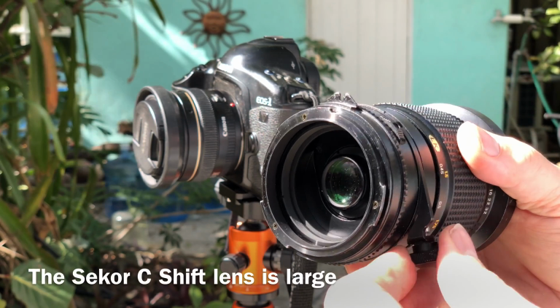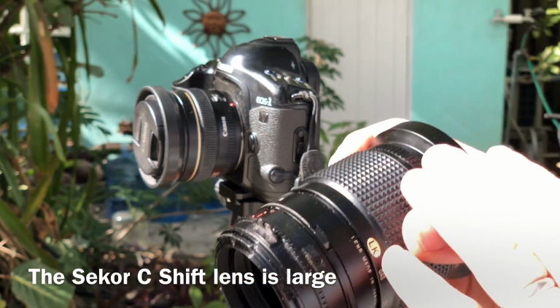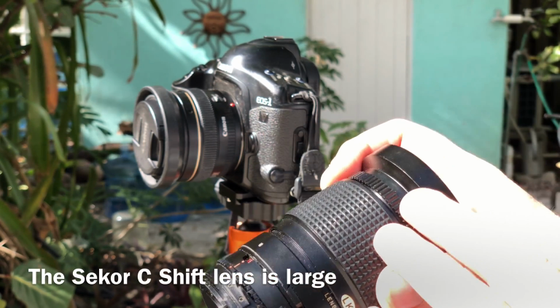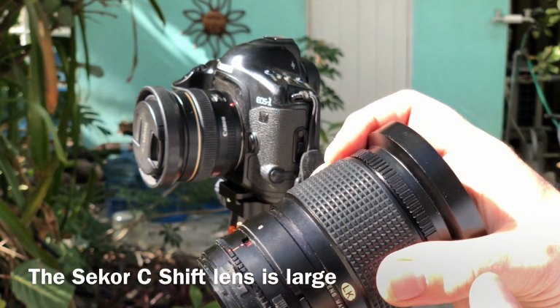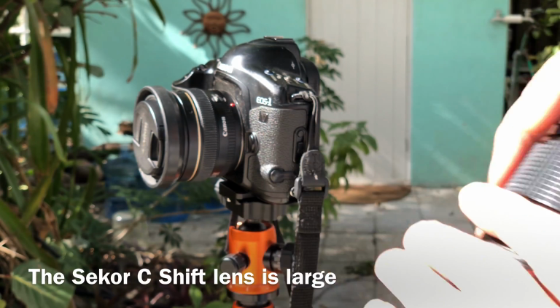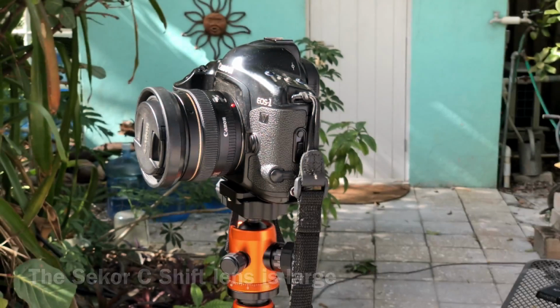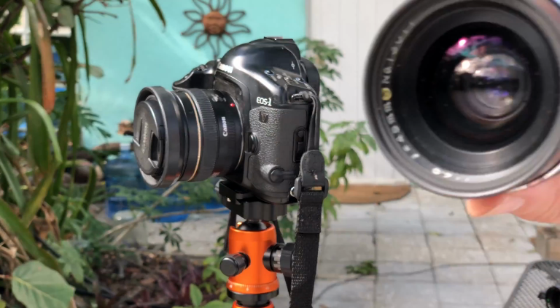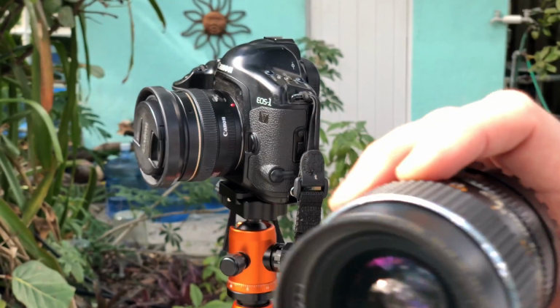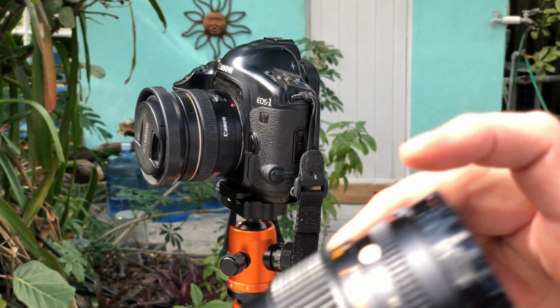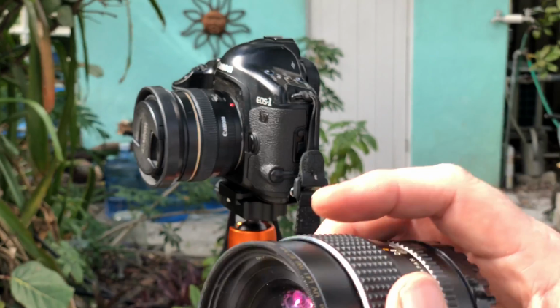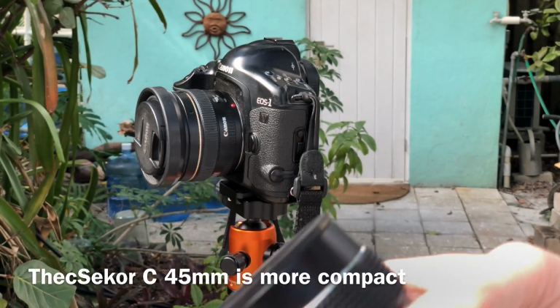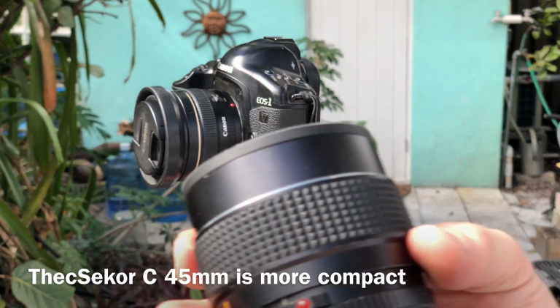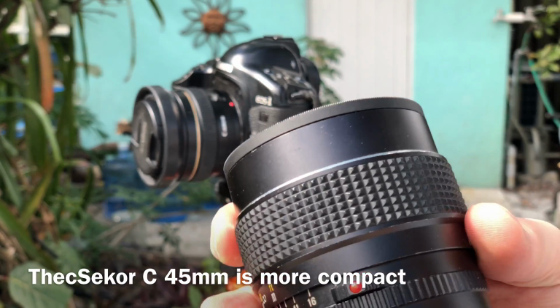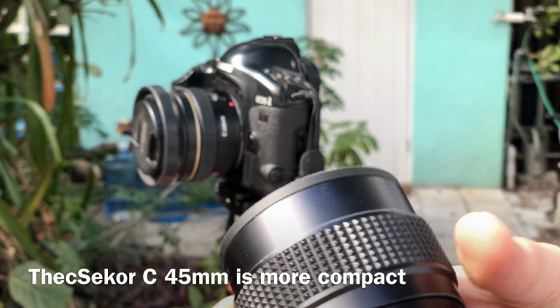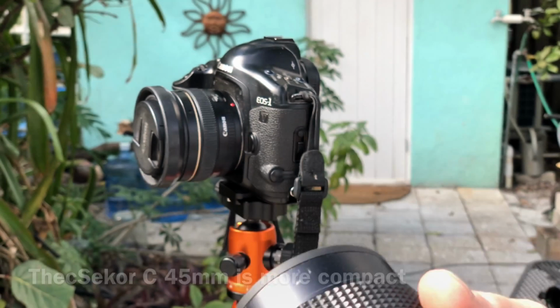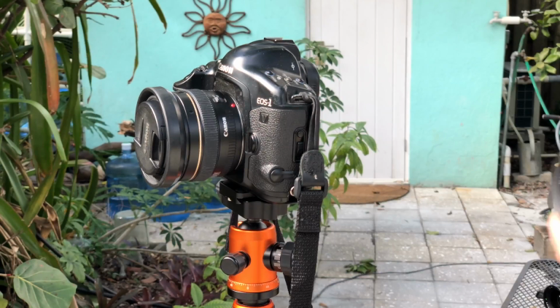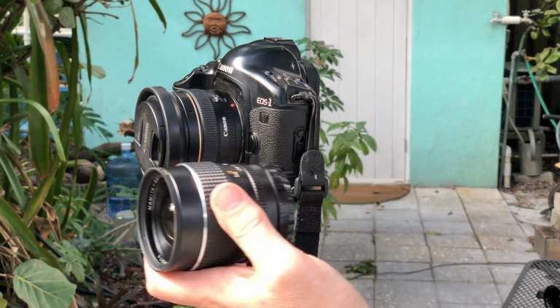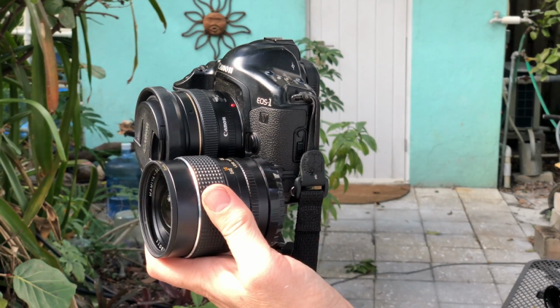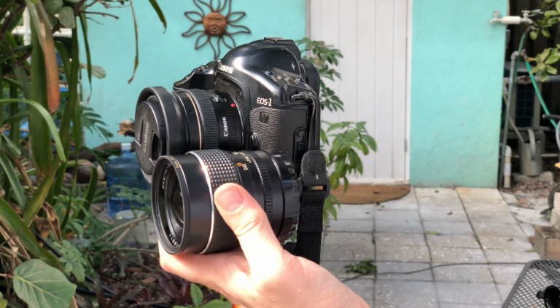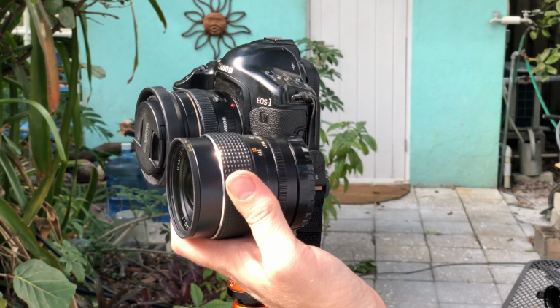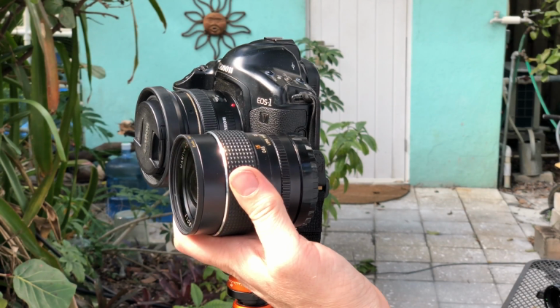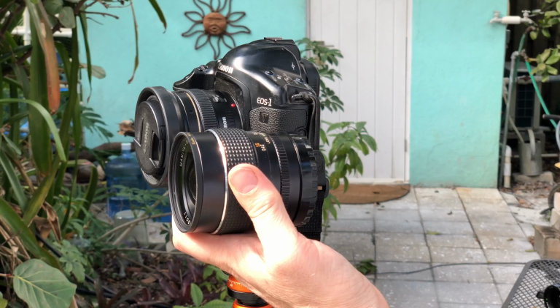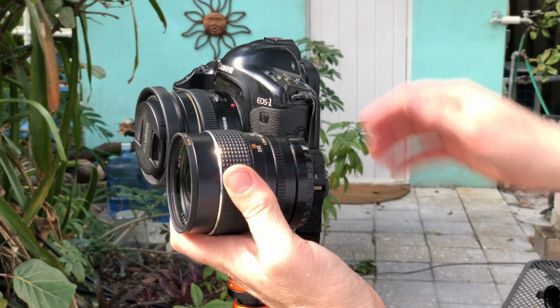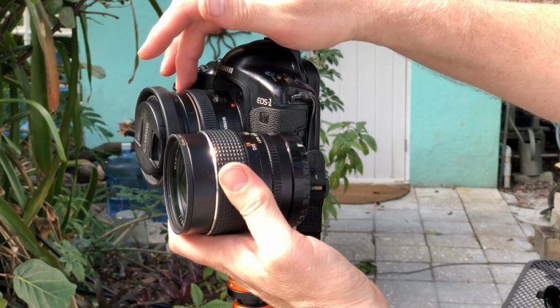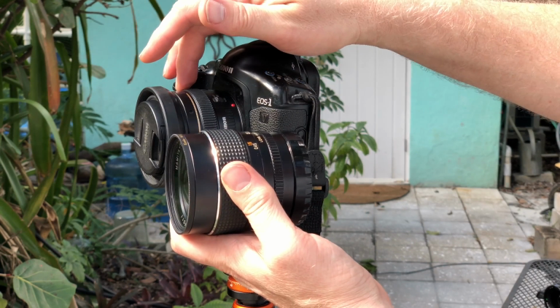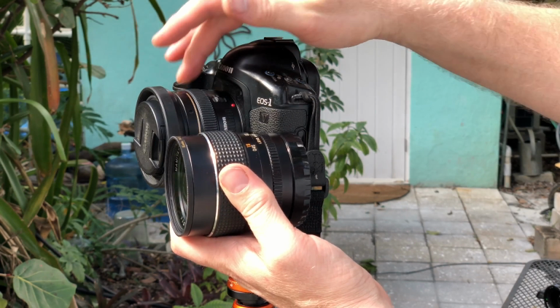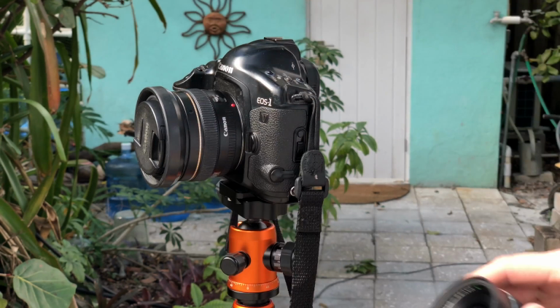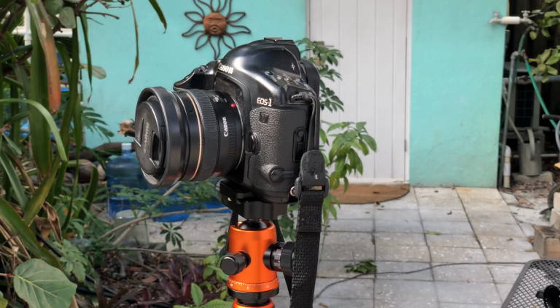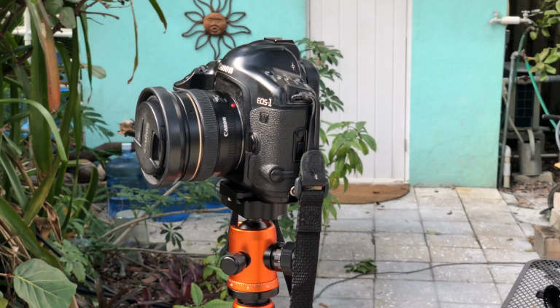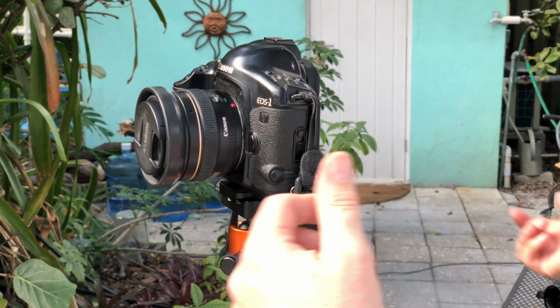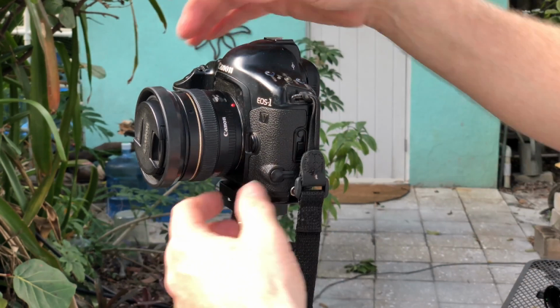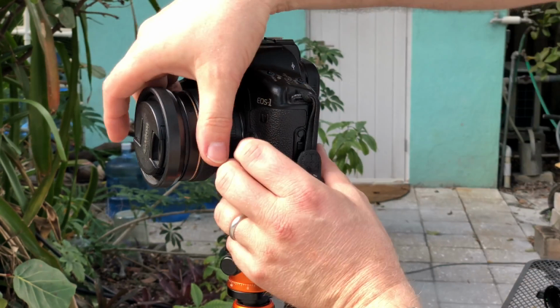The shift capabilities make the lens larger and bulkier. The 45 millimeter lens that I have for the Mamiya is a much smaller lens — it's approximately the same size as the 50 millimeter lens on the Canon. Let's mount that lens to the Canon.